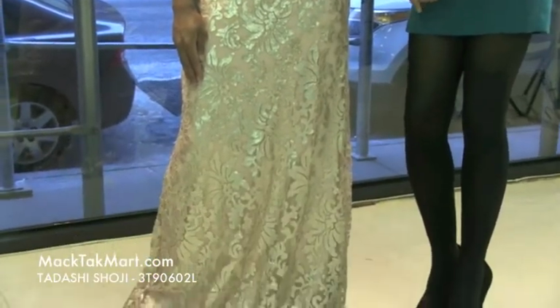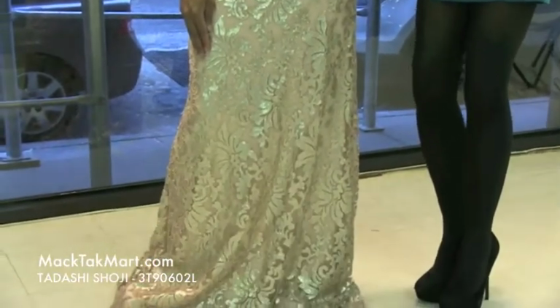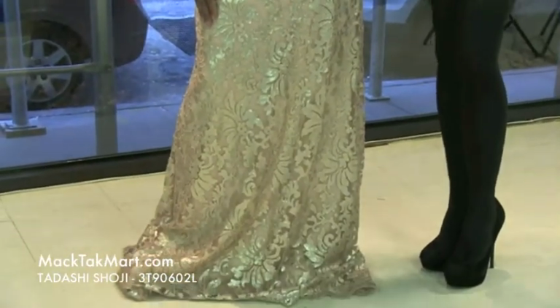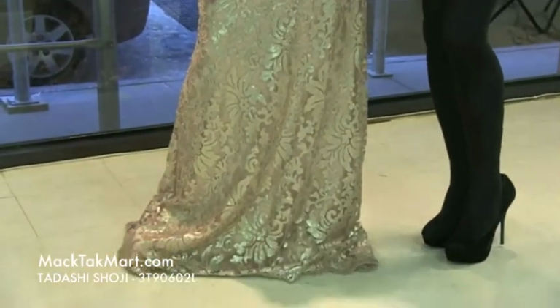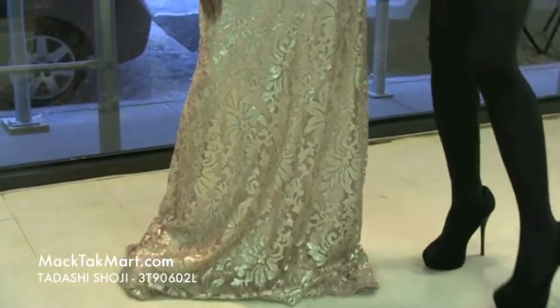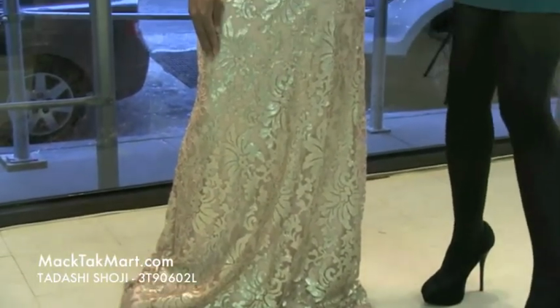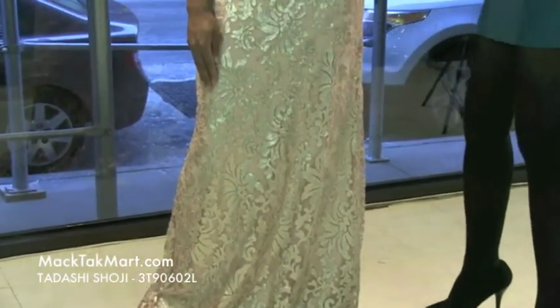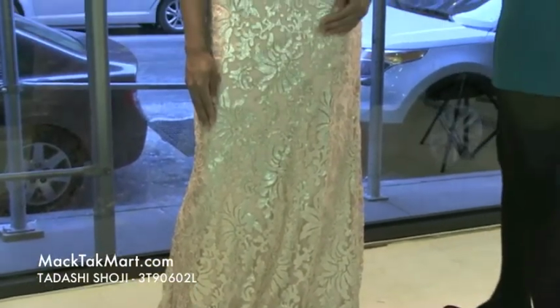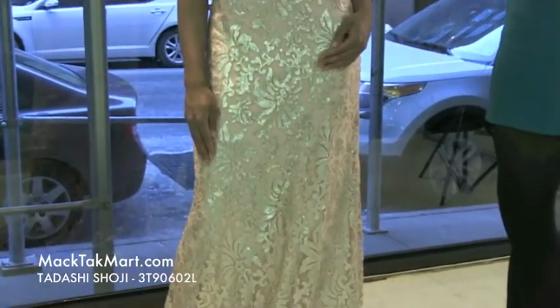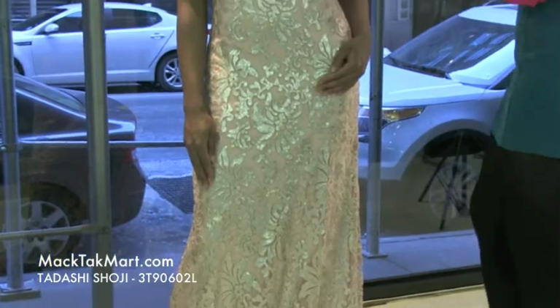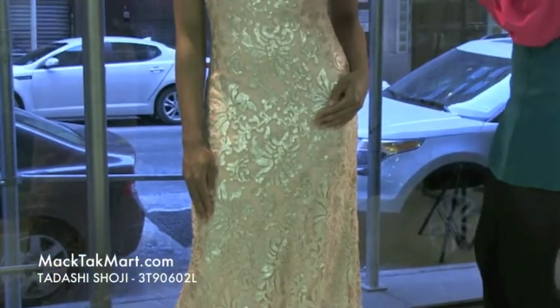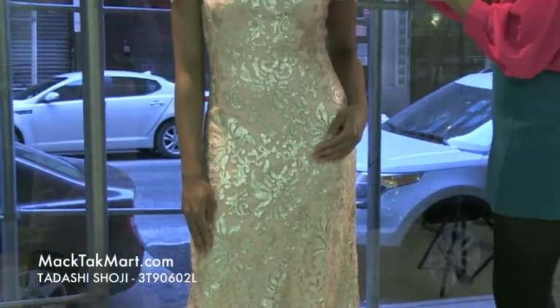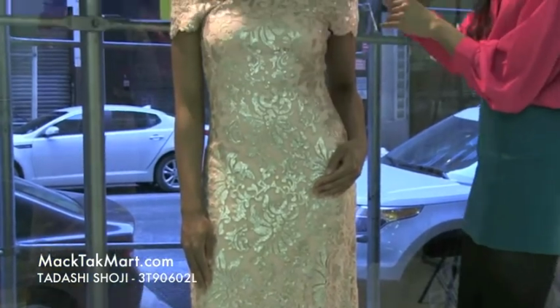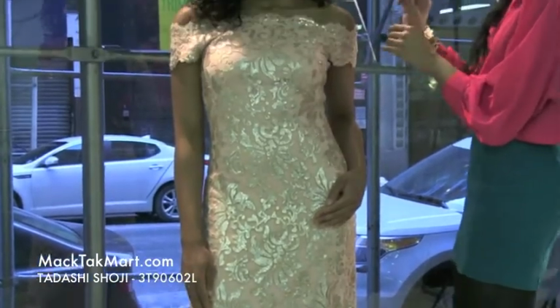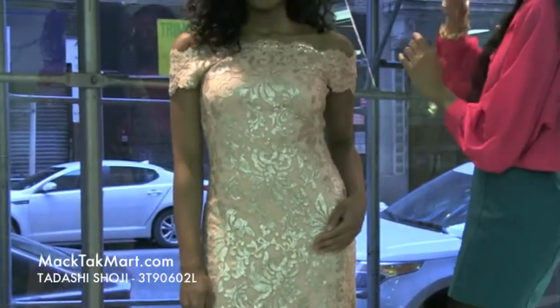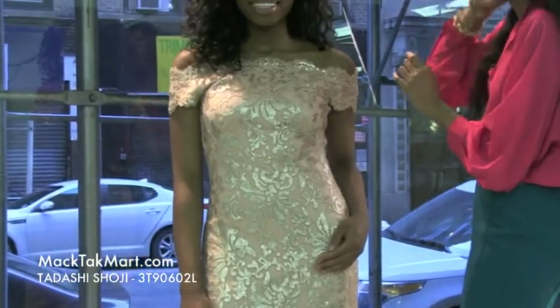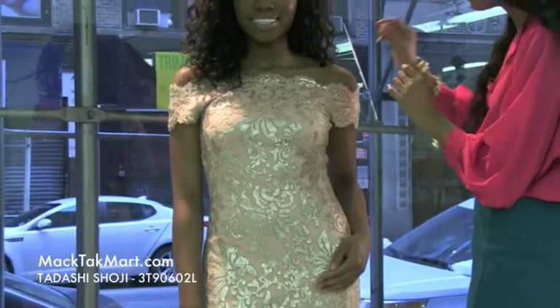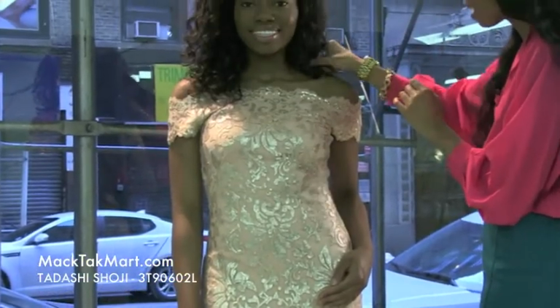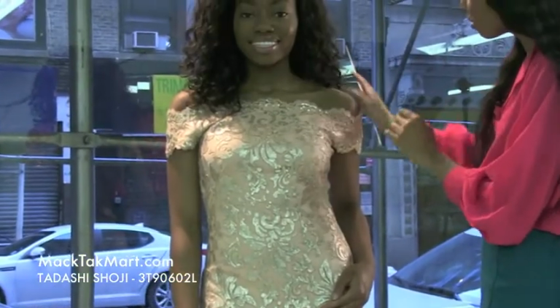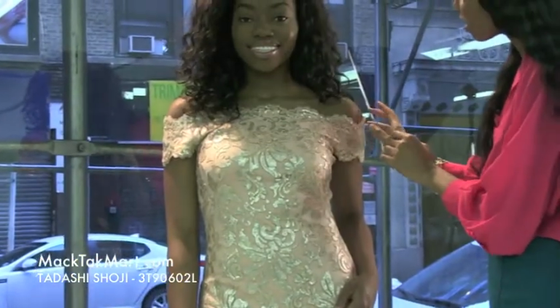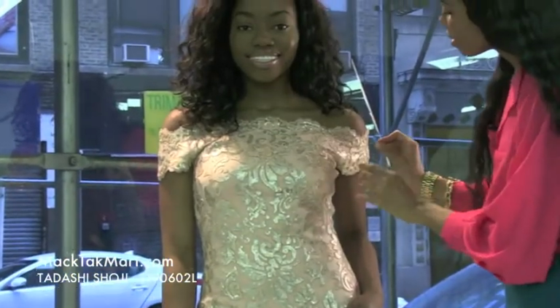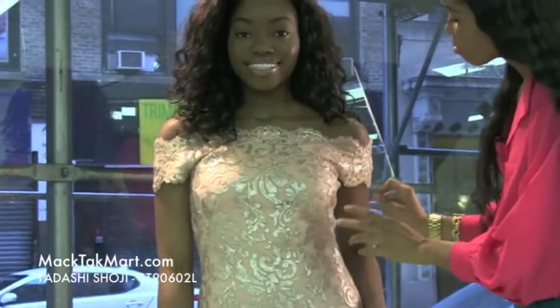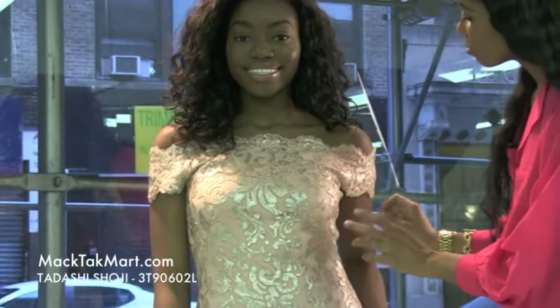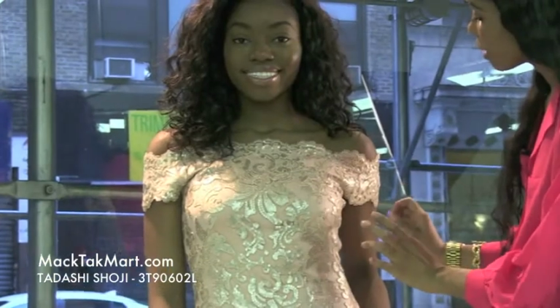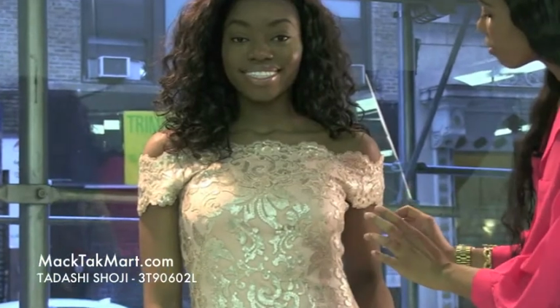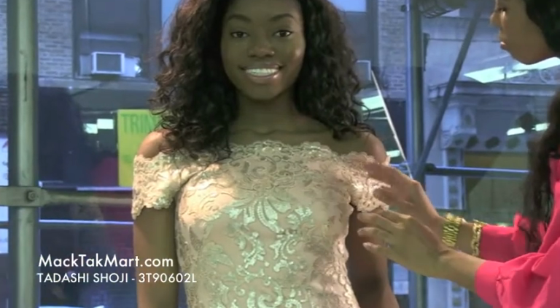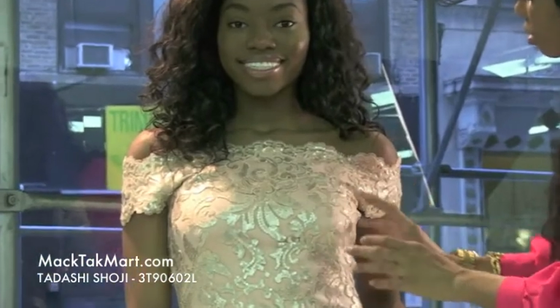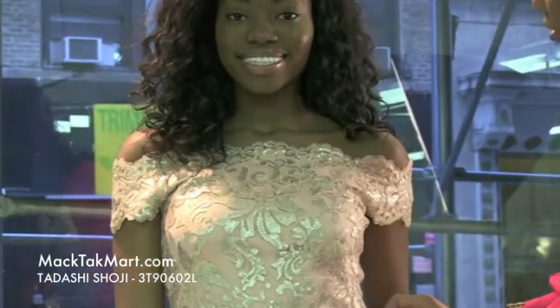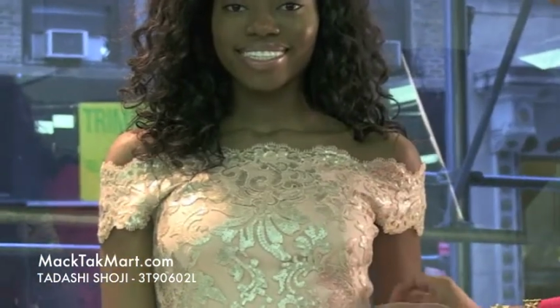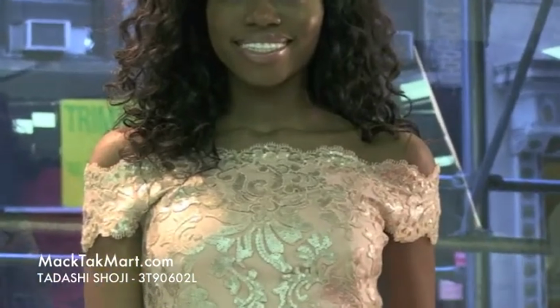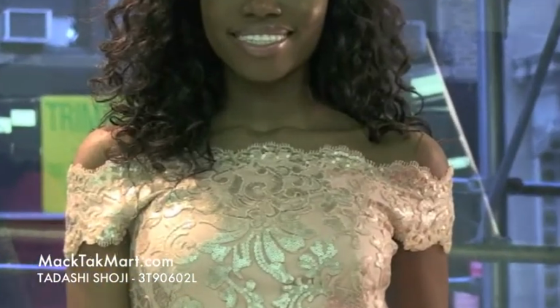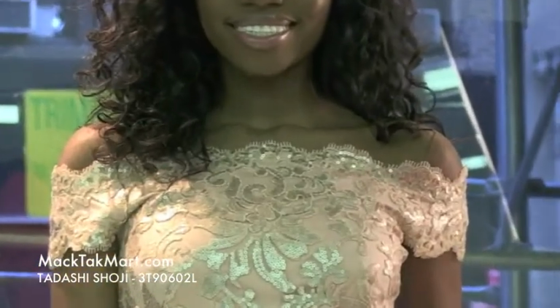This gorgeous gown comes in a beautiful pale pink color bordered with scalloped sequins. This is absolutely amazing. You can see the beautiful sequin underlay with this lace.